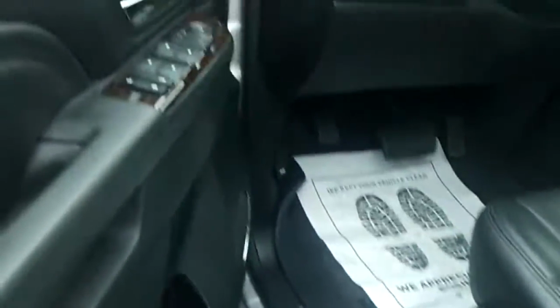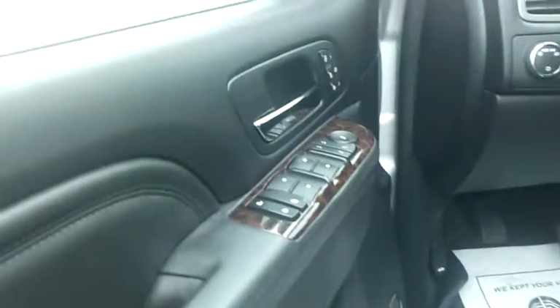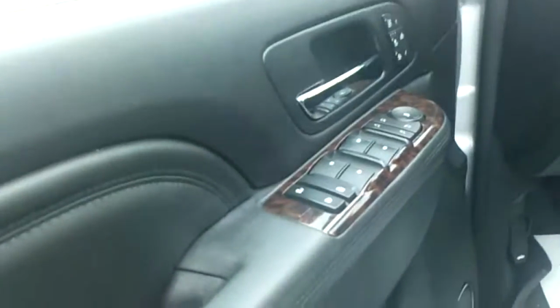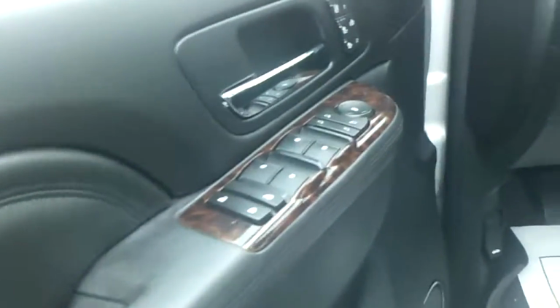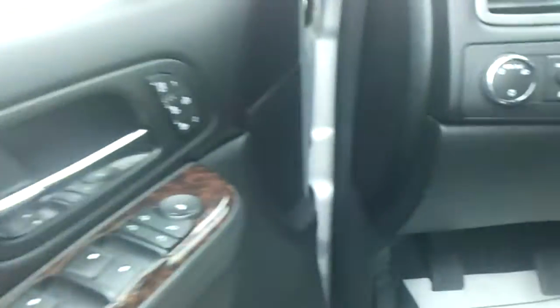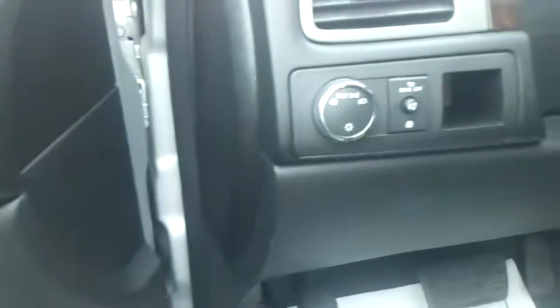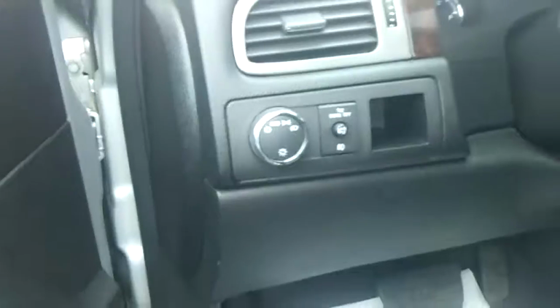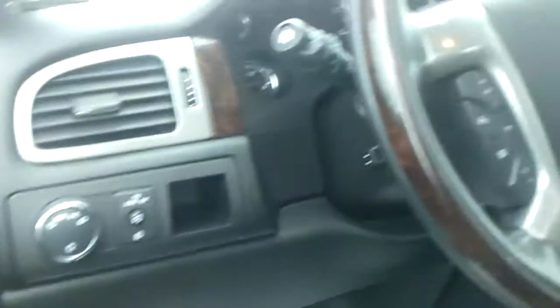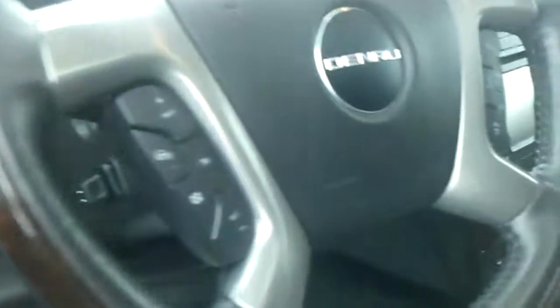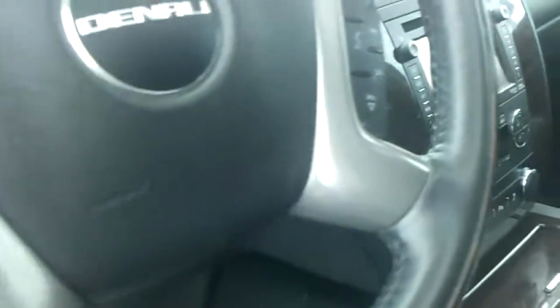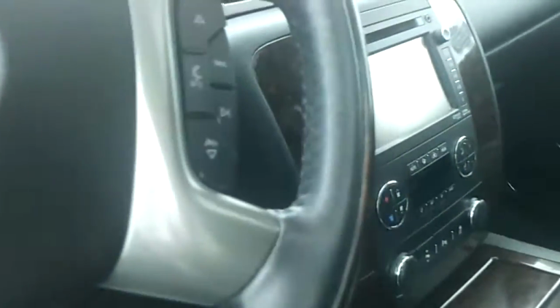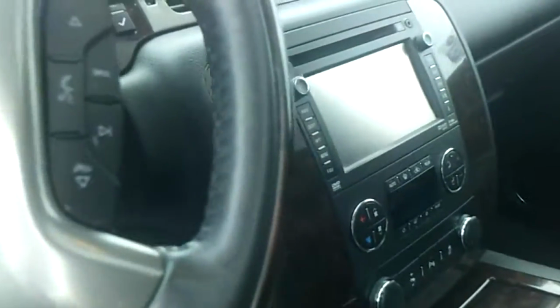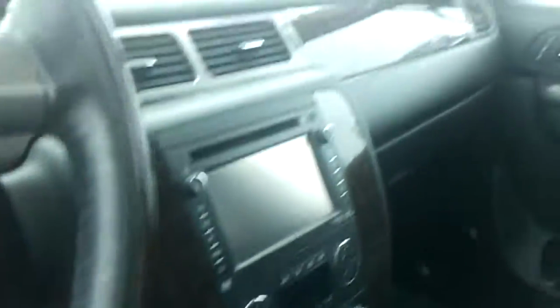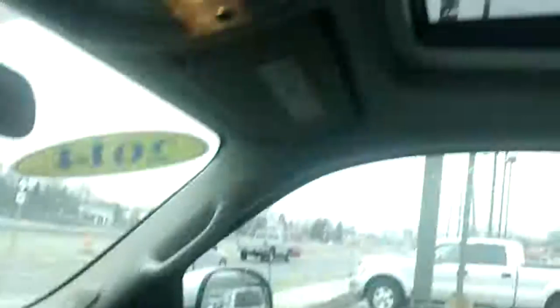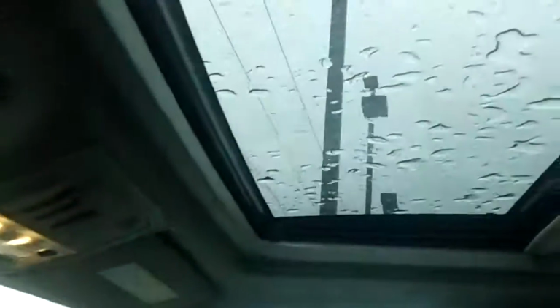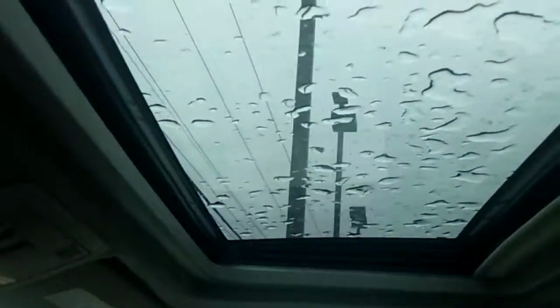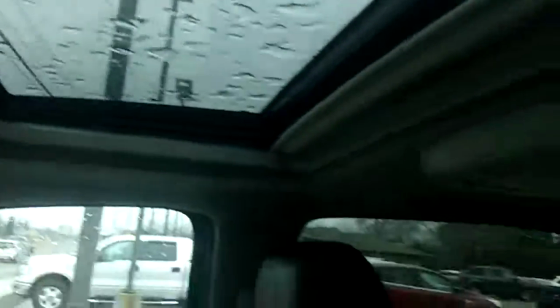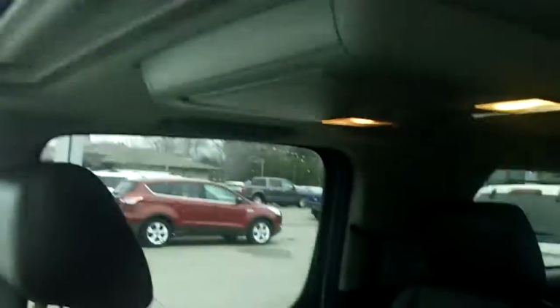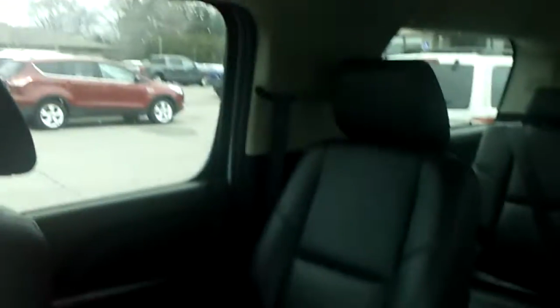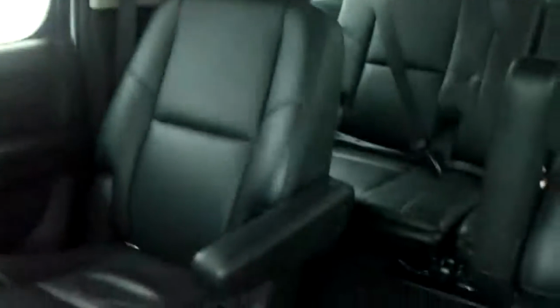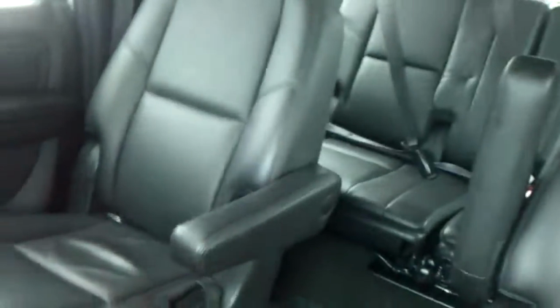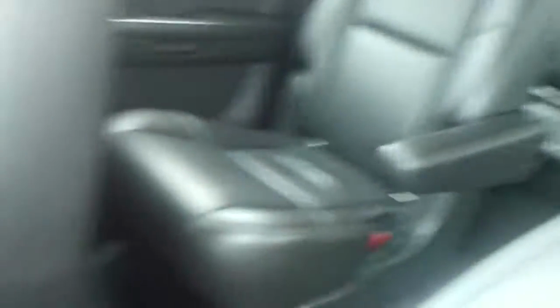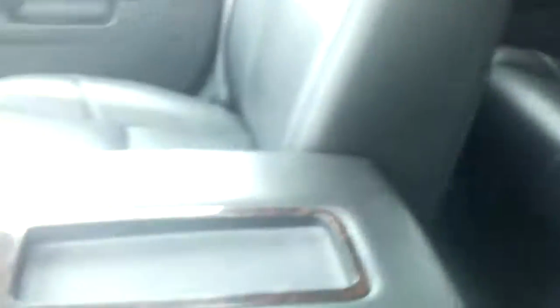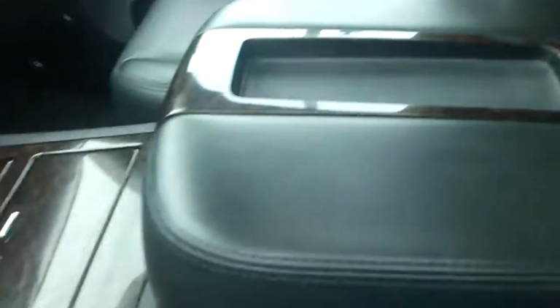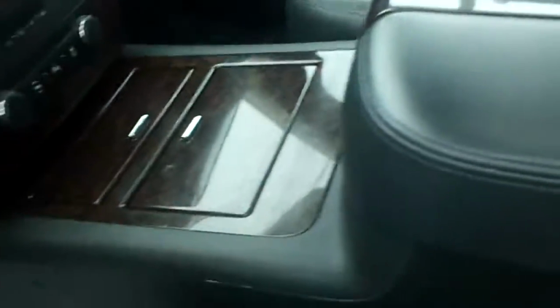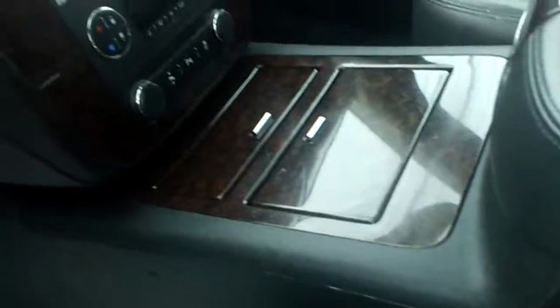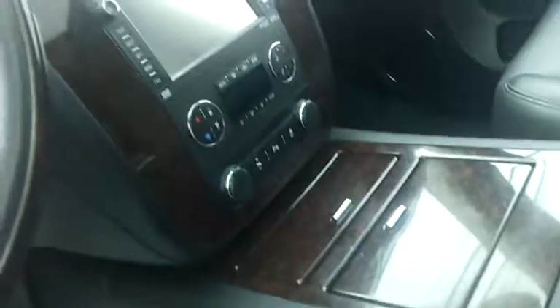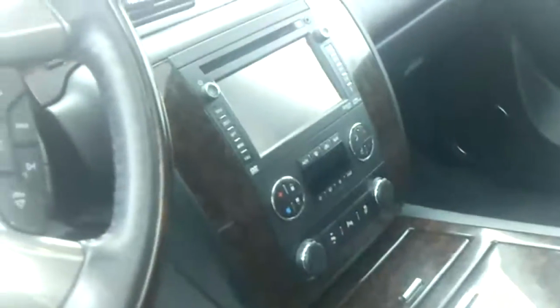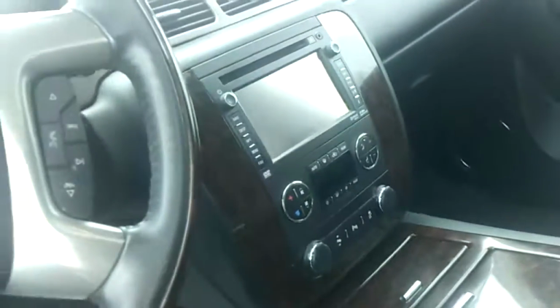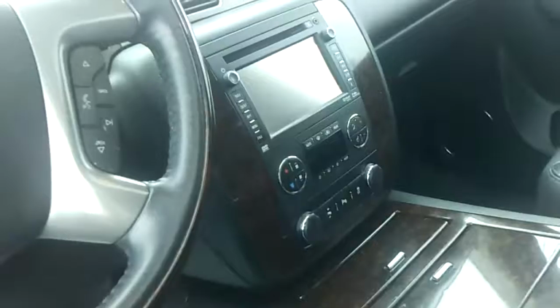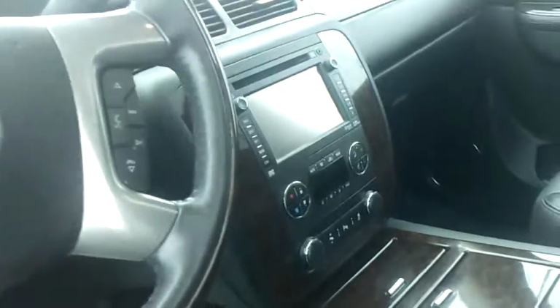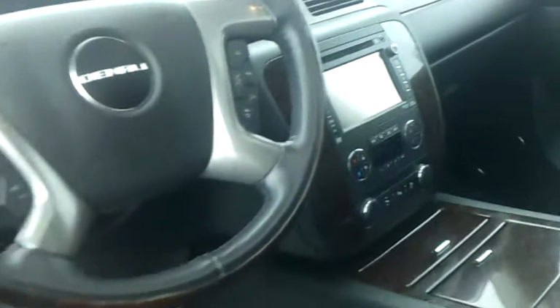Leather heated and cooled seats. Power windows, locks, power everything. Navigation. Power moonroof. Rear entertainment center. Tons and tons of room. Wow, what a beautiful, beautiful ride.